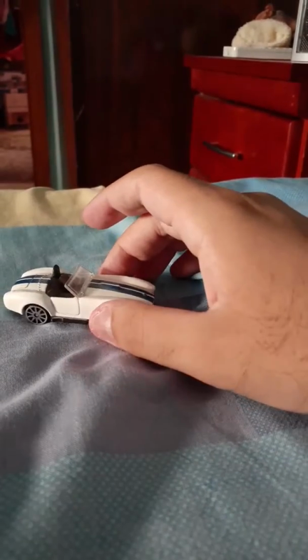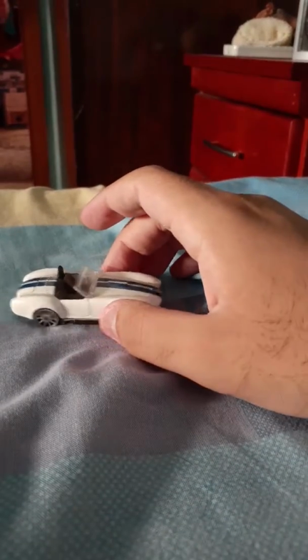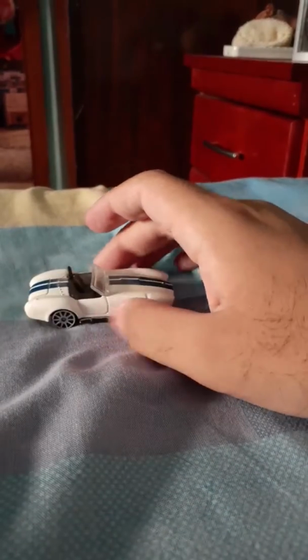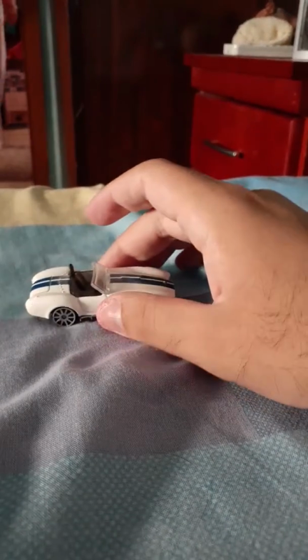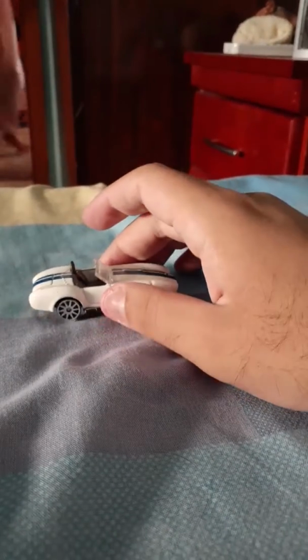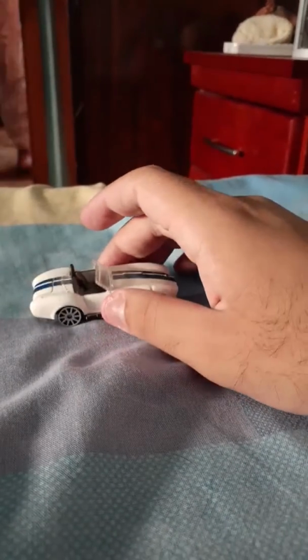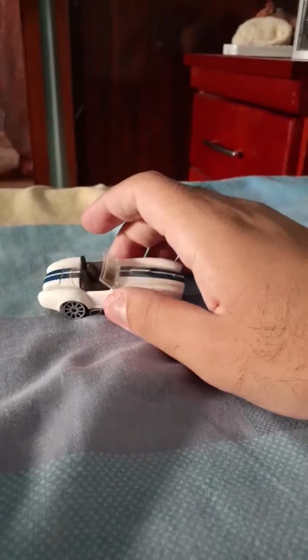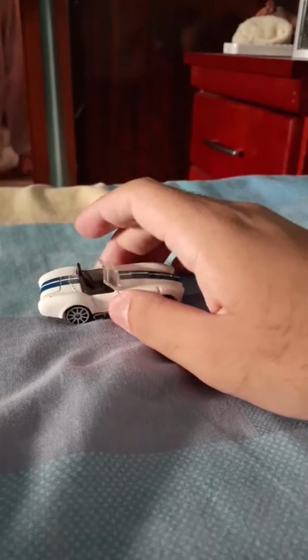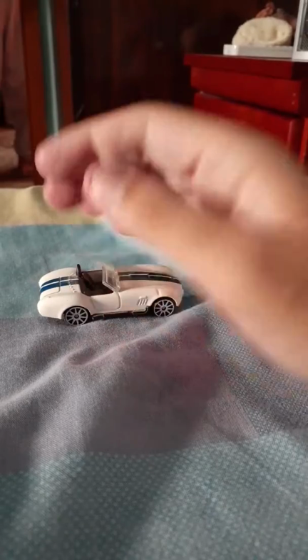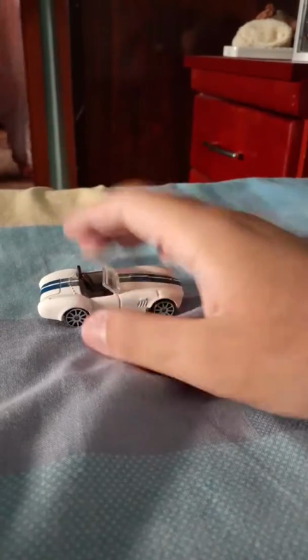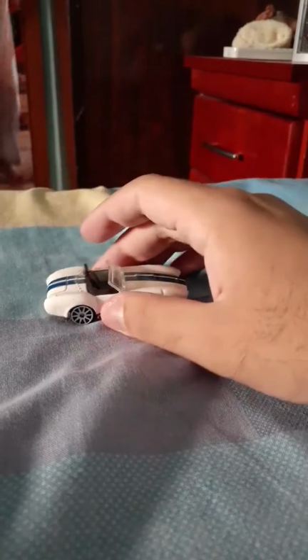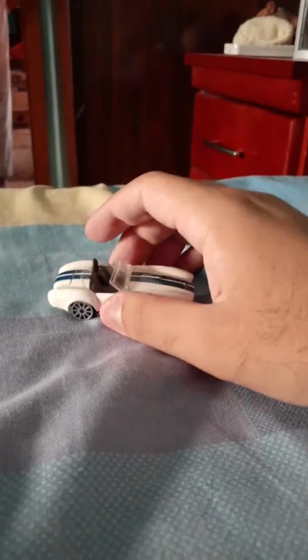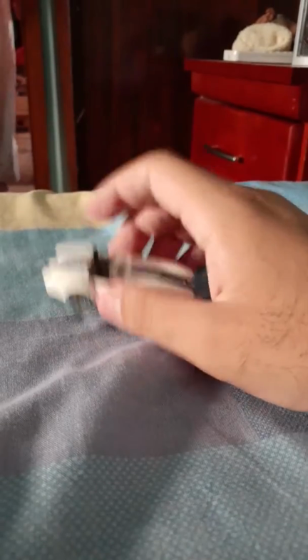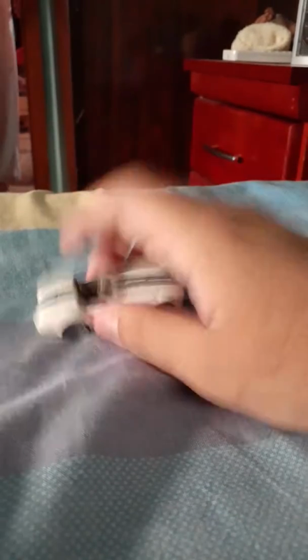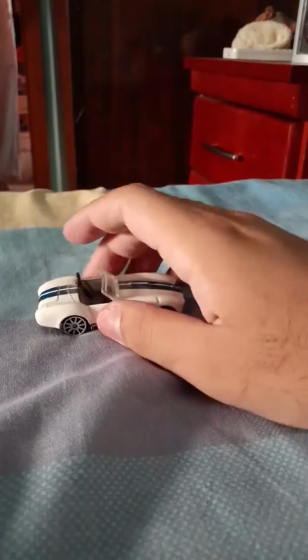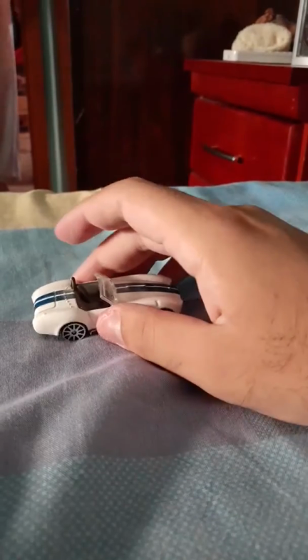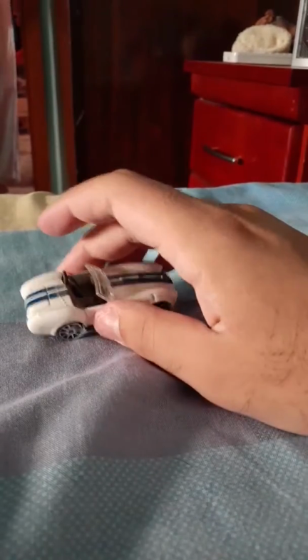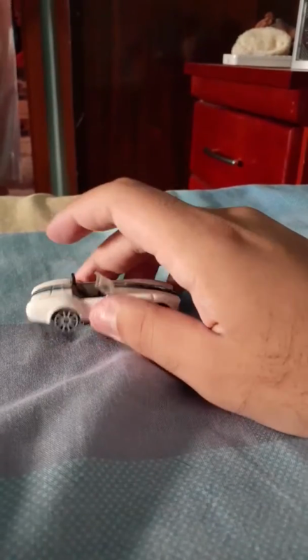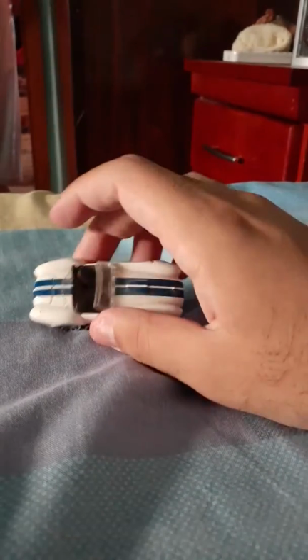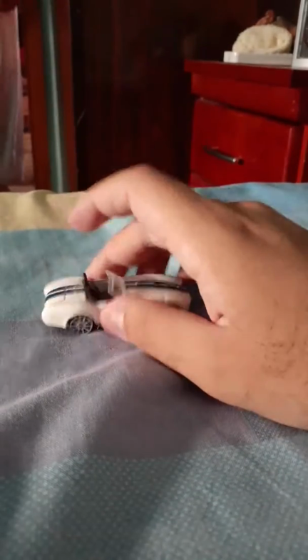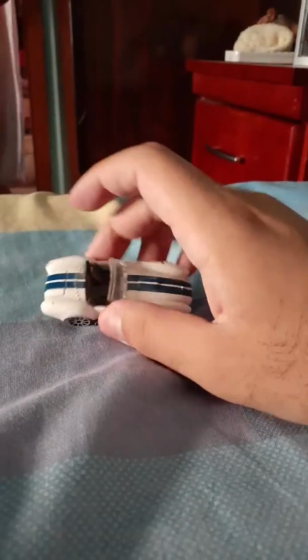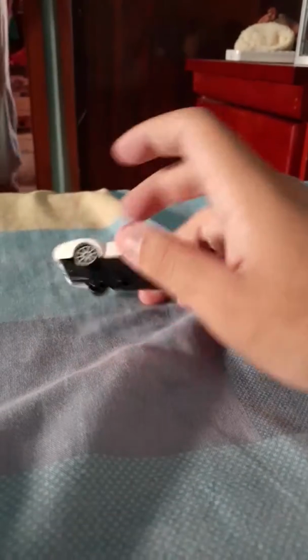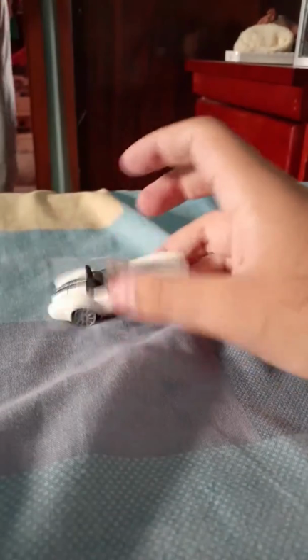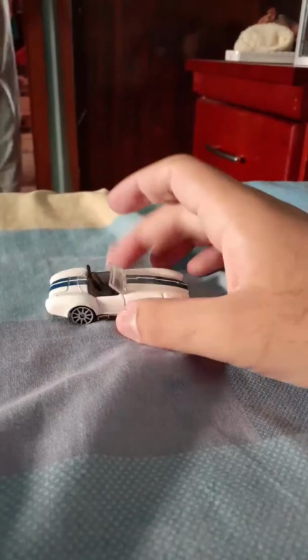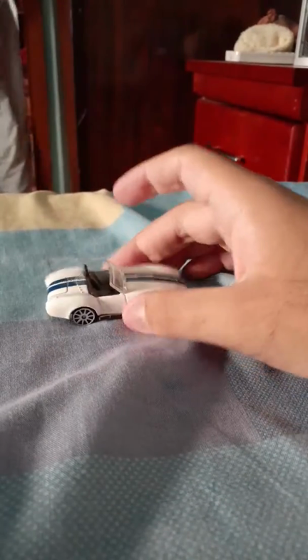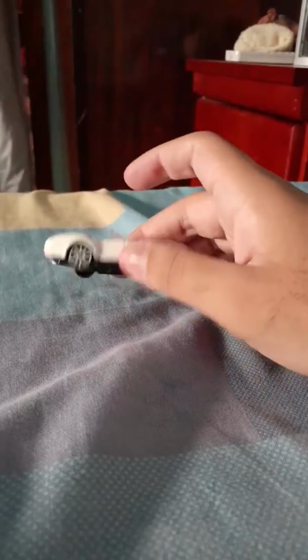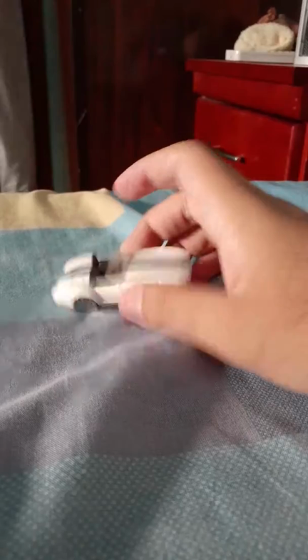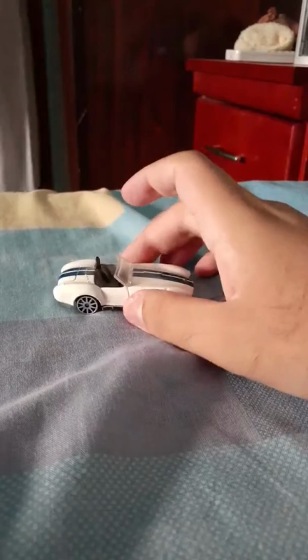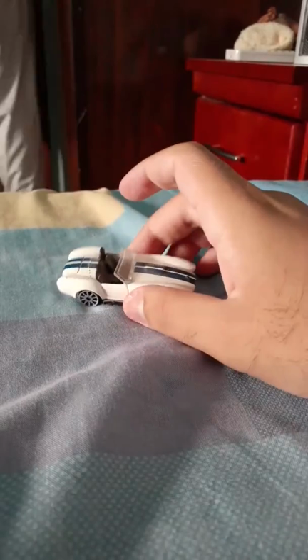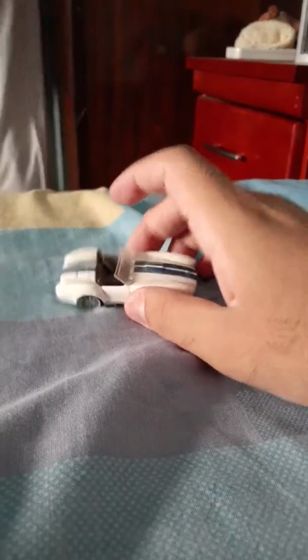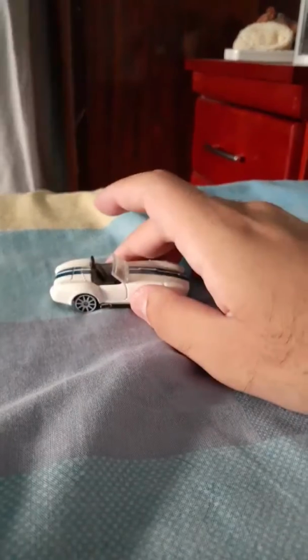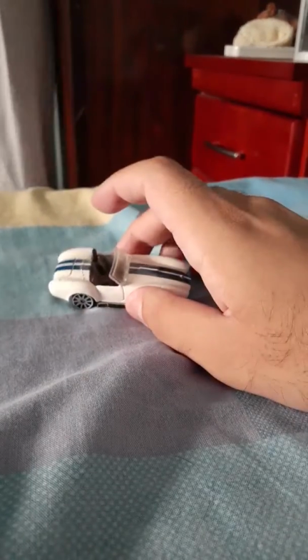I like this Shelby Cobra because it is a good car. I like this car very much.